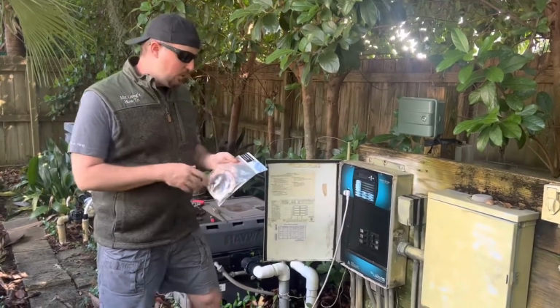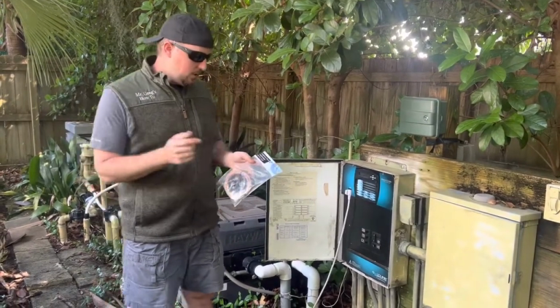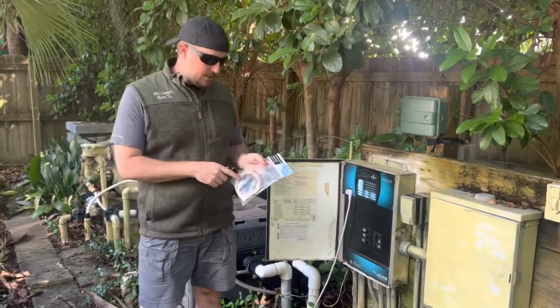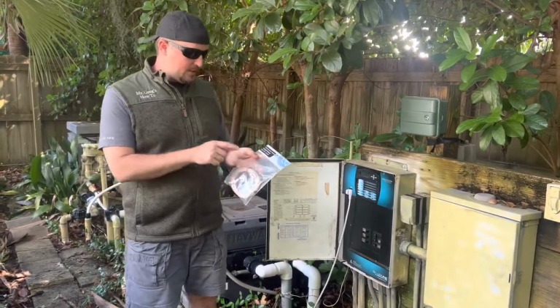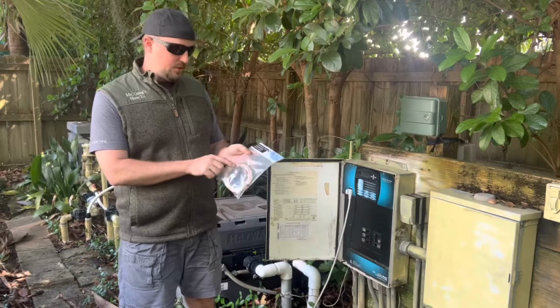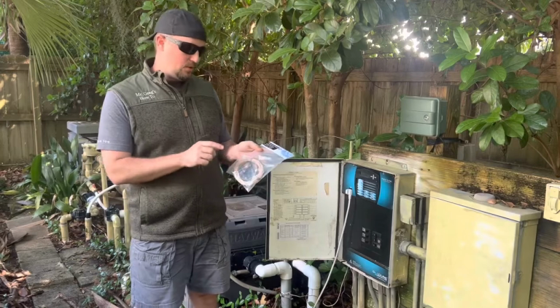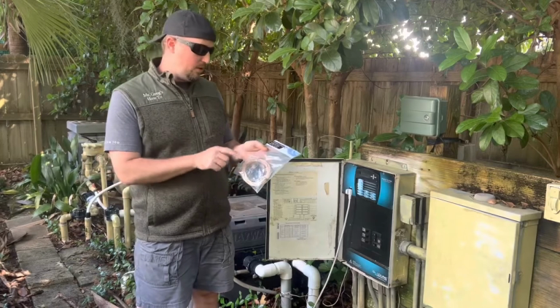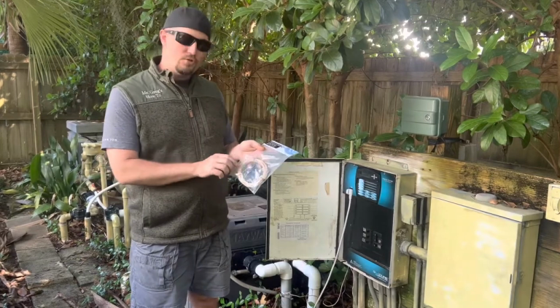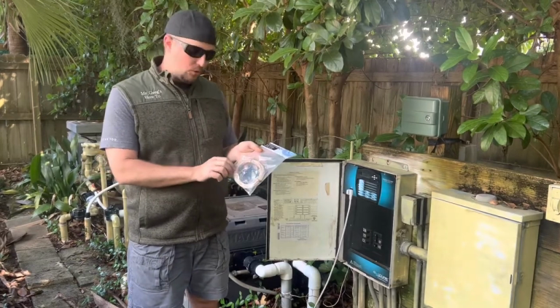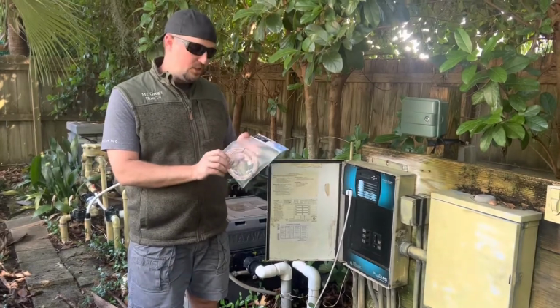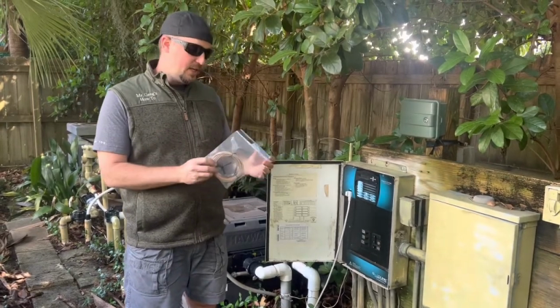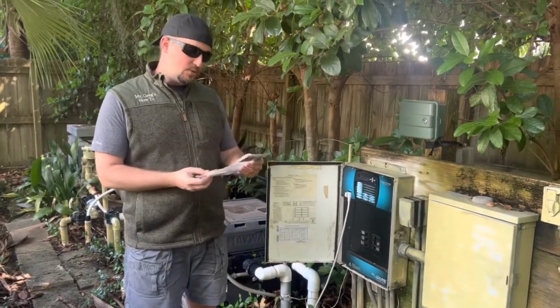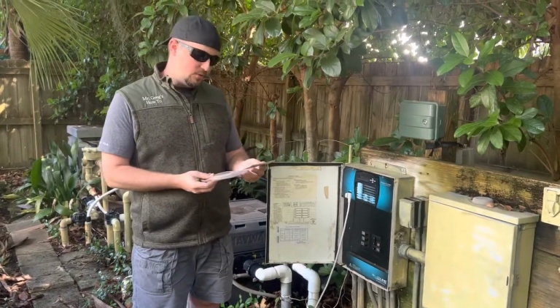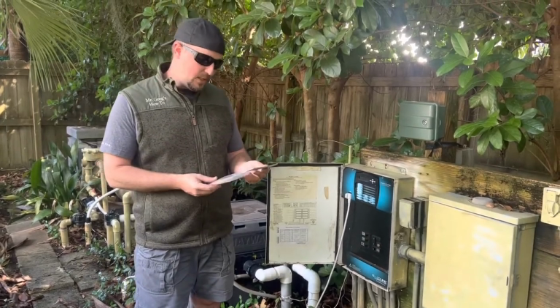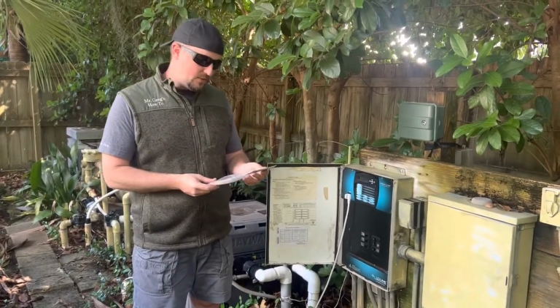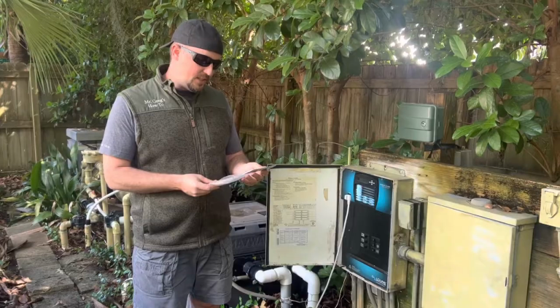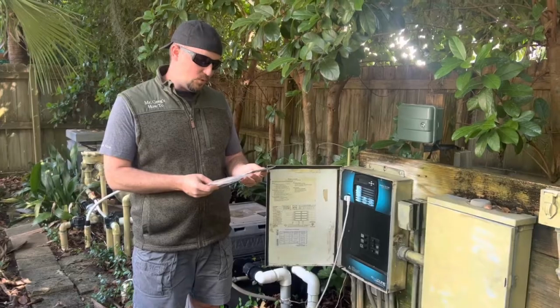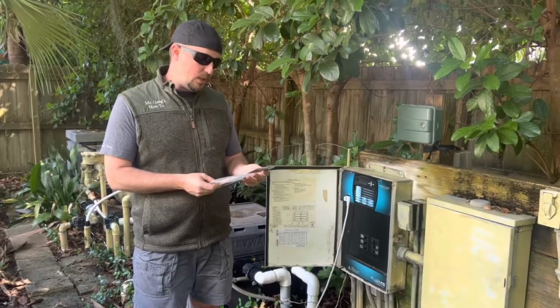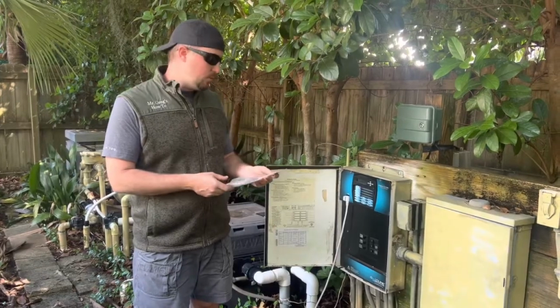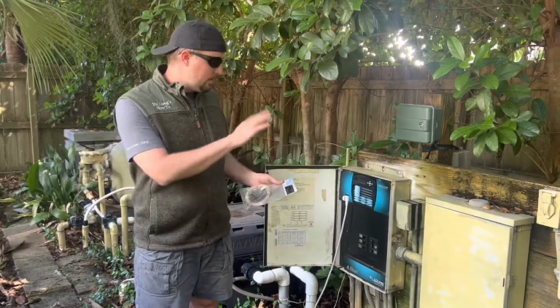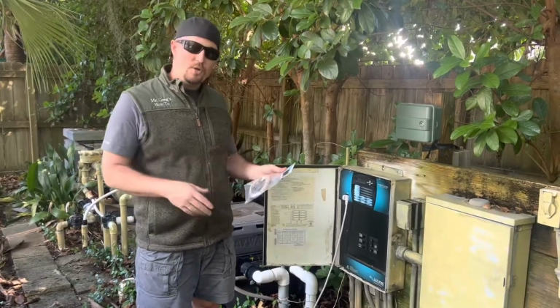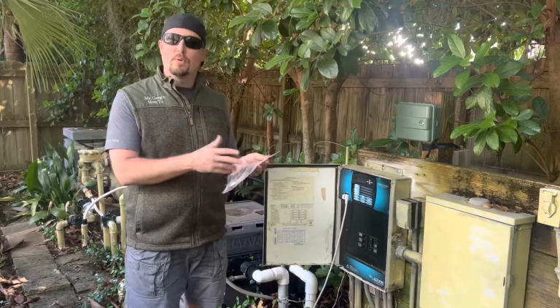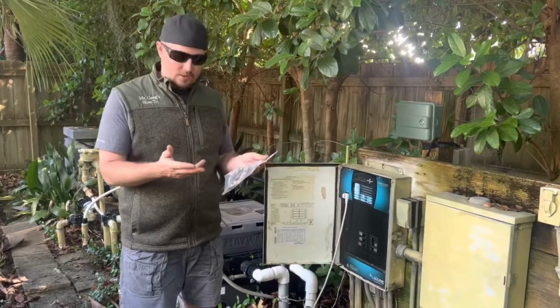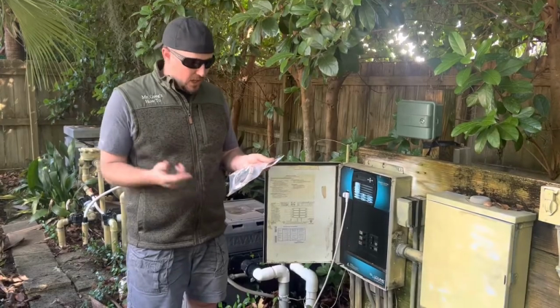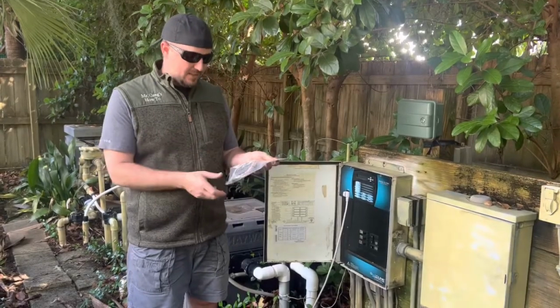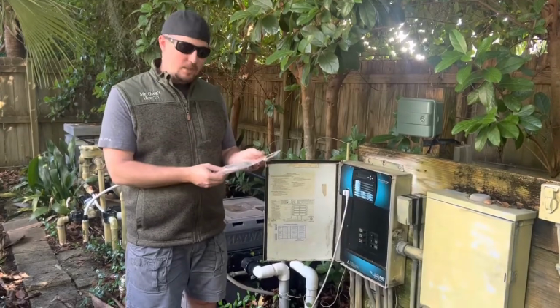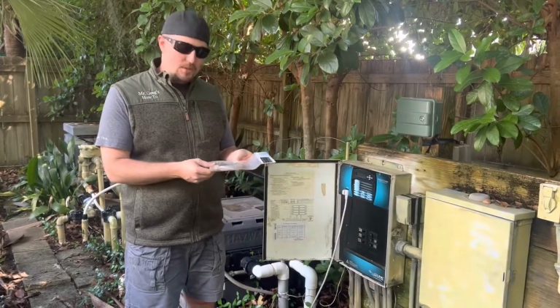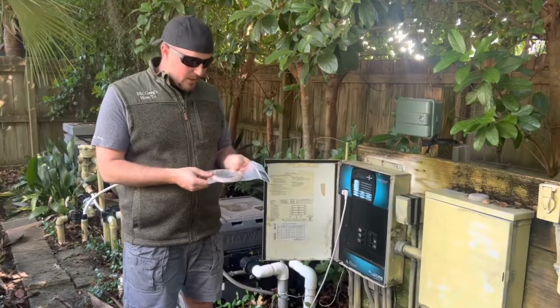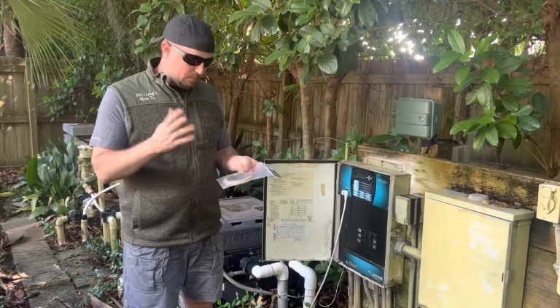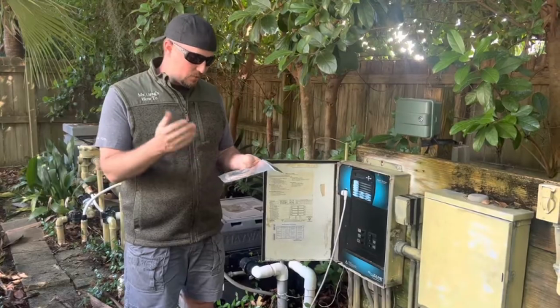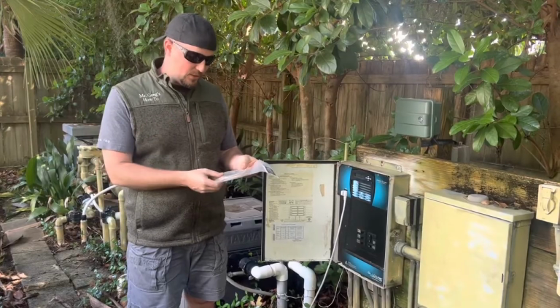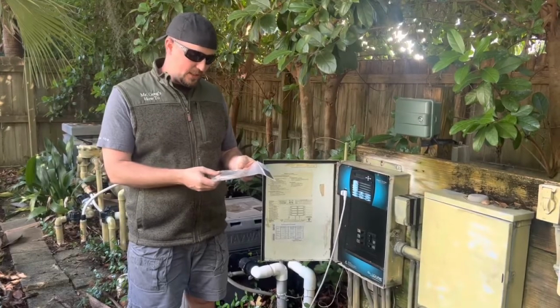This temperature sensor works on water, air, and solar — they're all pretty generic. This one also says it works for AquaLogic, ProLogic, OmniLogic, and all the Hayward products. I'll link this in — I just bought it on Amazon, but I'll put it in the description in case you need to check it out.